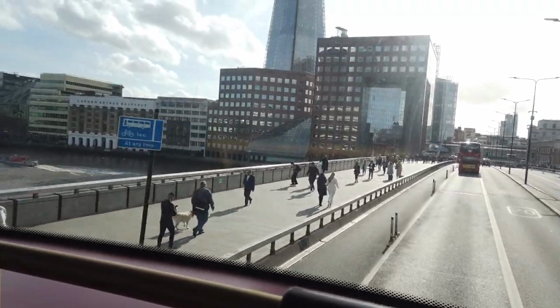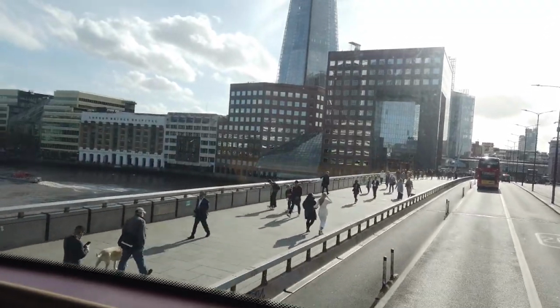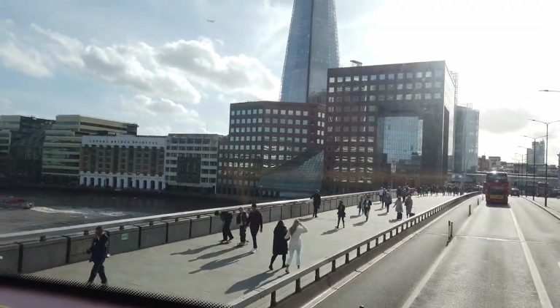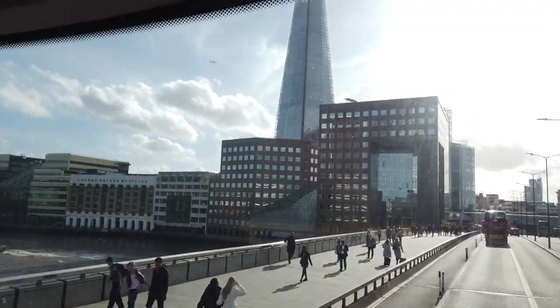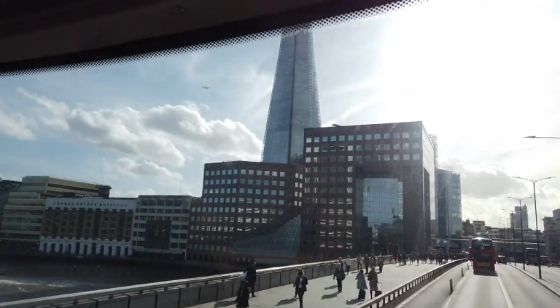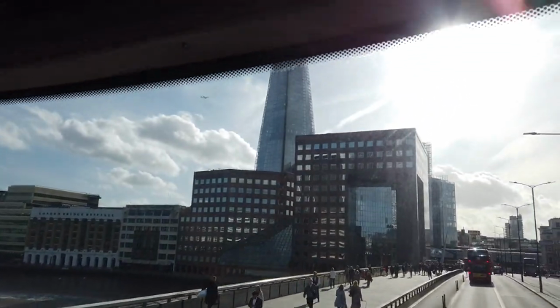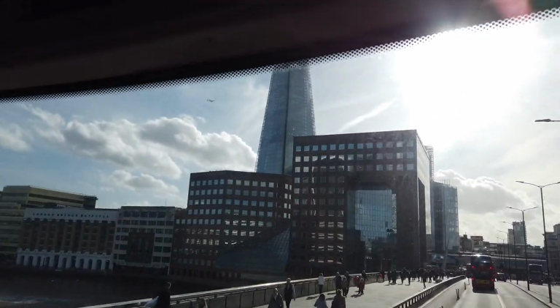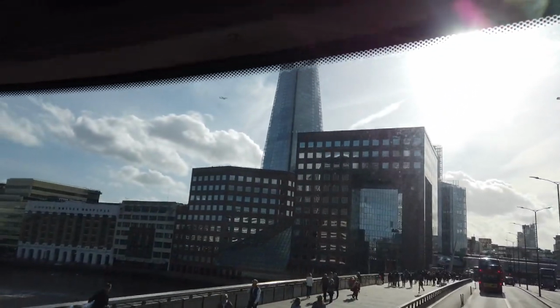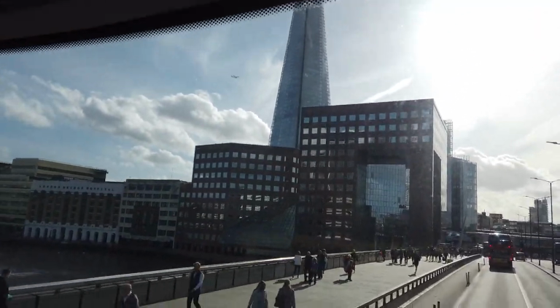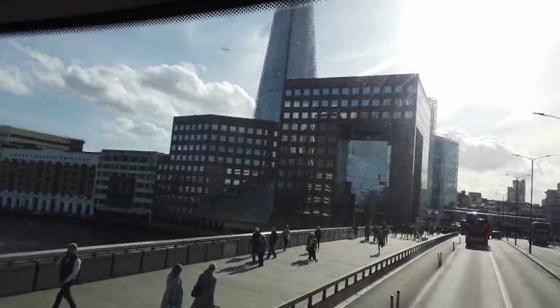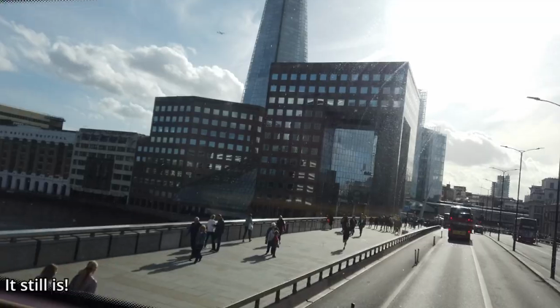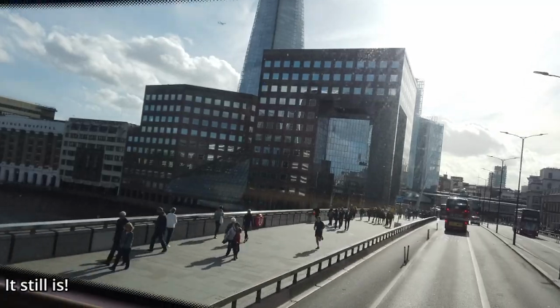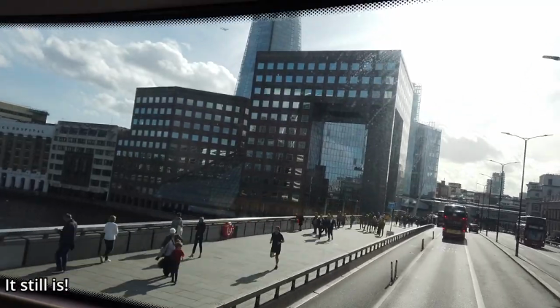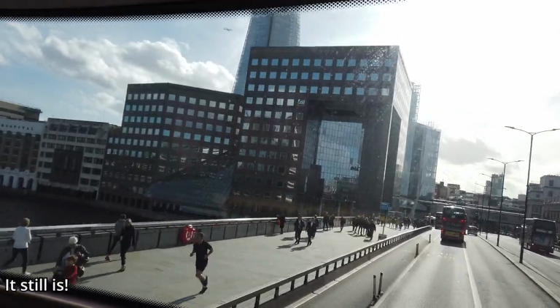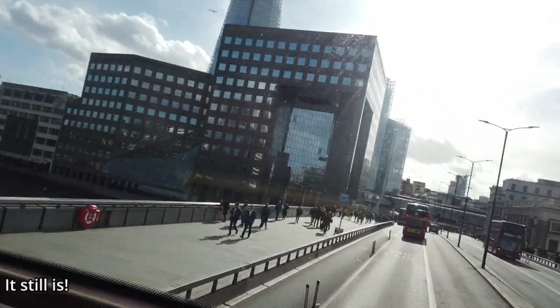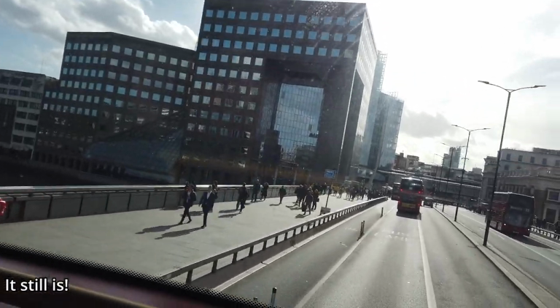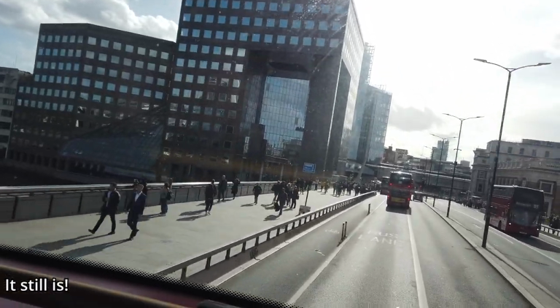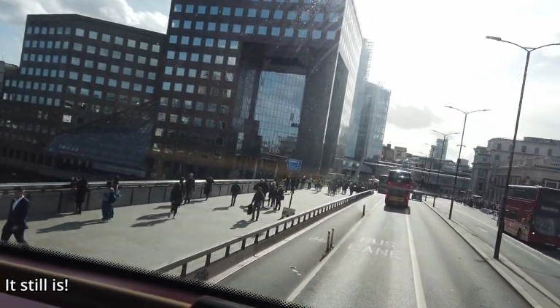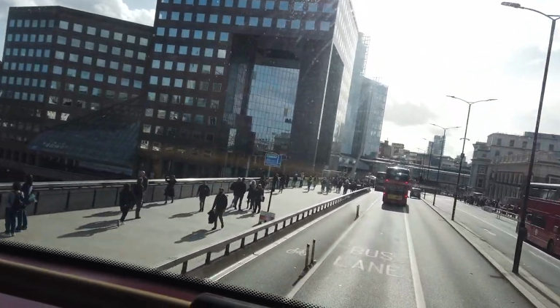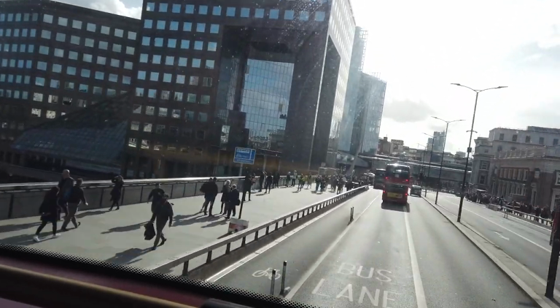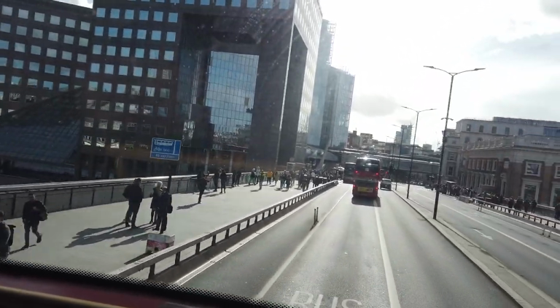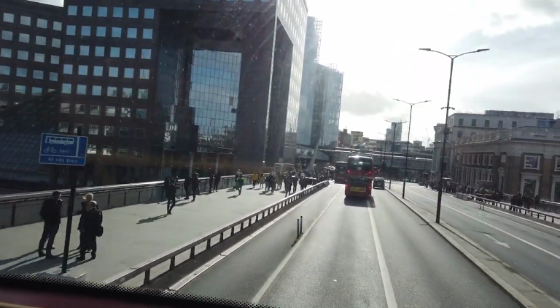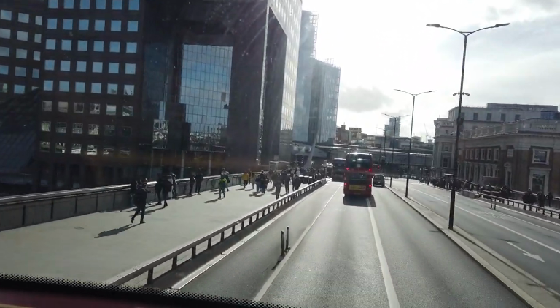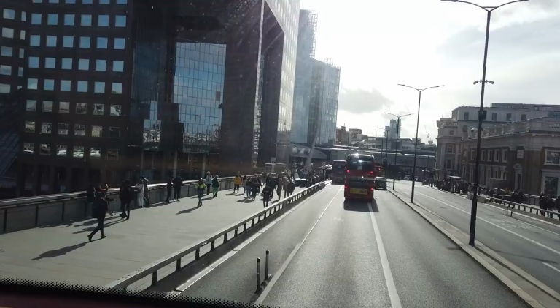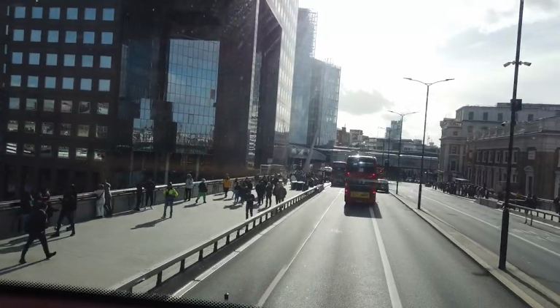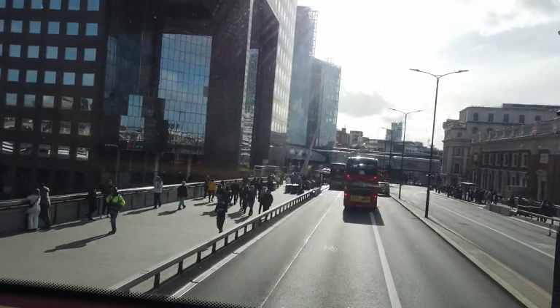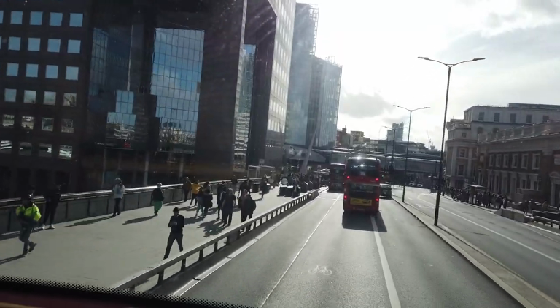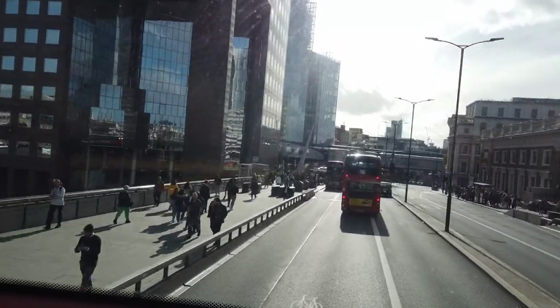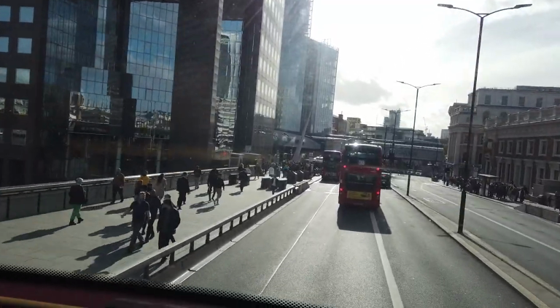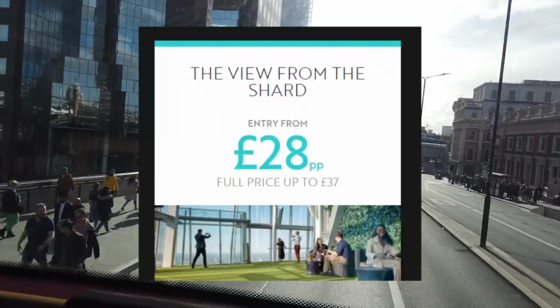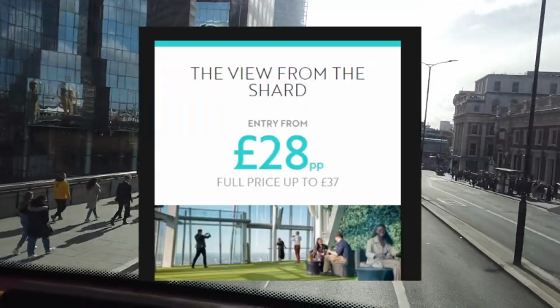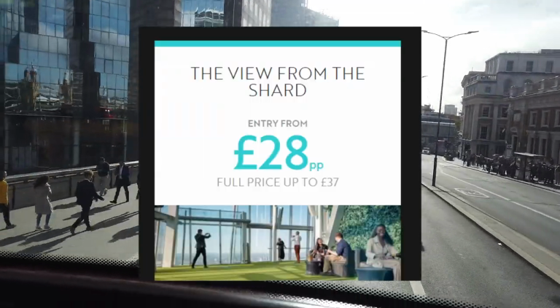There is Tower Bridge — we were there a minute ago. The Shard, which I believe is the tallest building in Western Europe when it was built — I'm not sure whether it still is. It's also very expensive to go up. Don't go up the Shard.